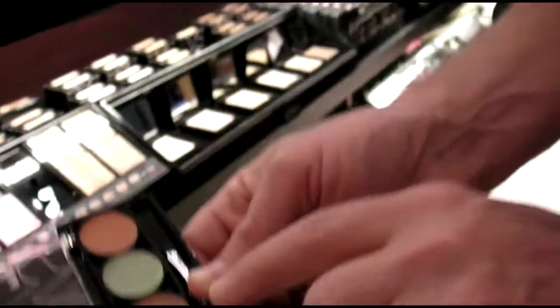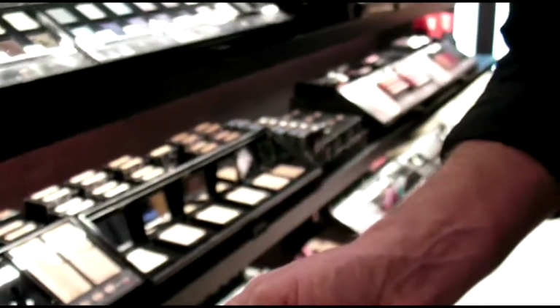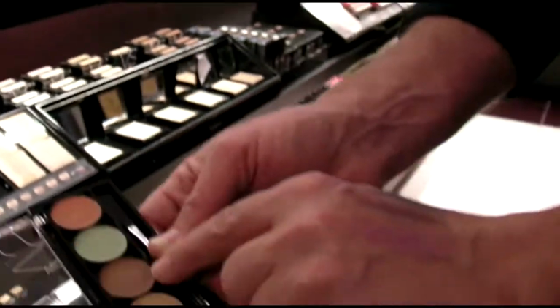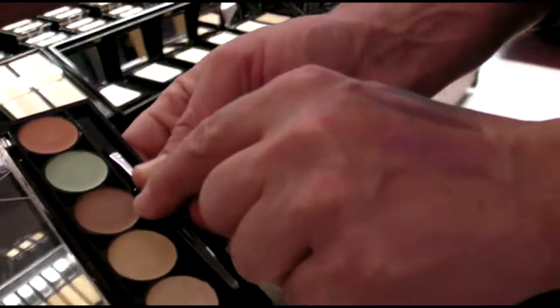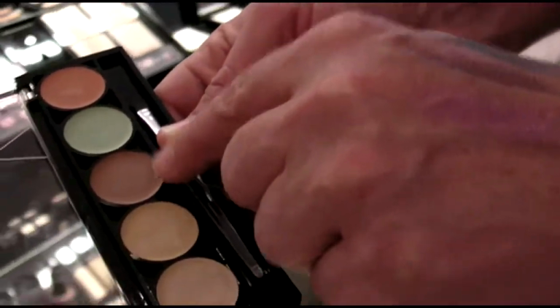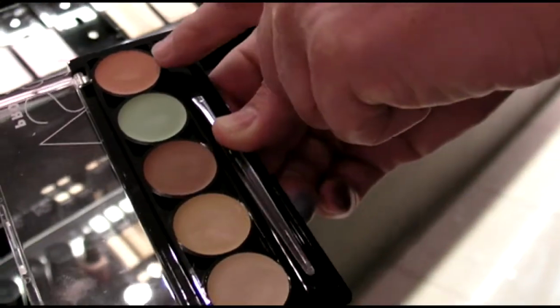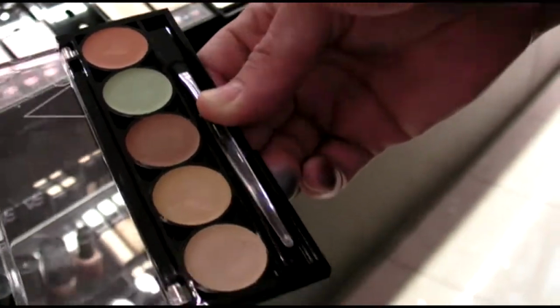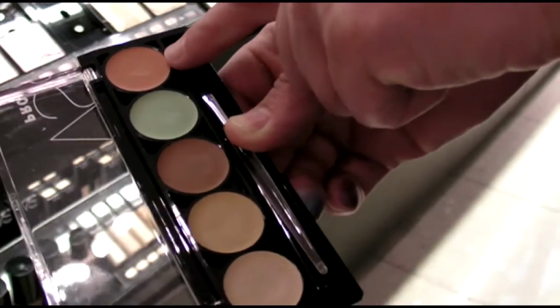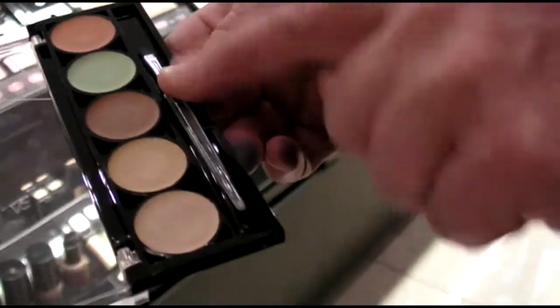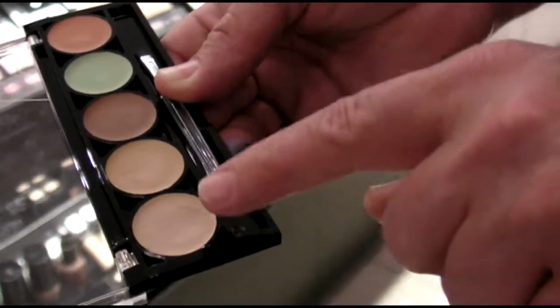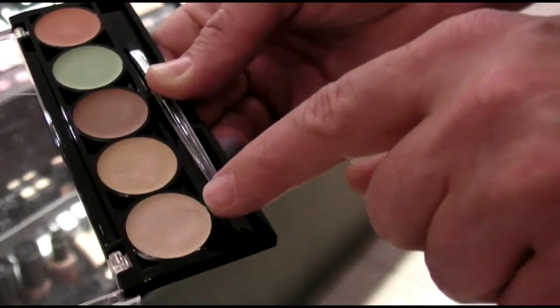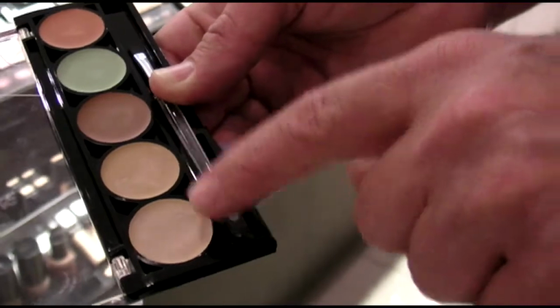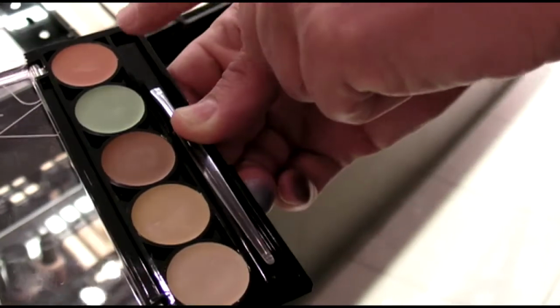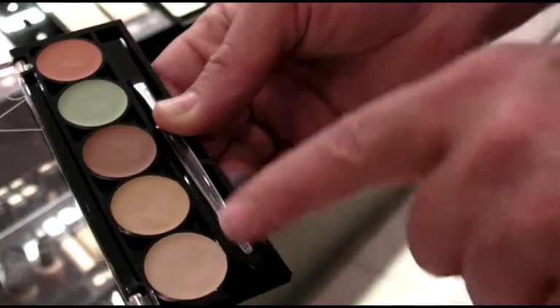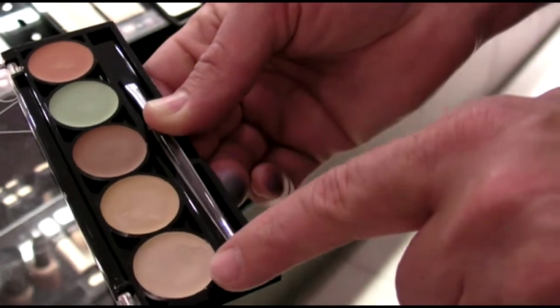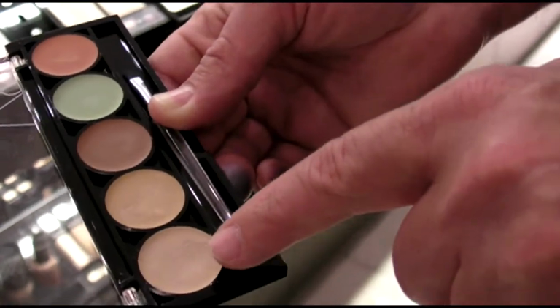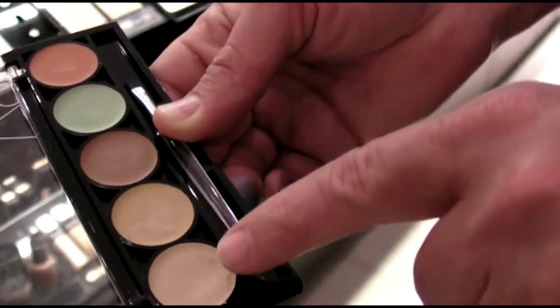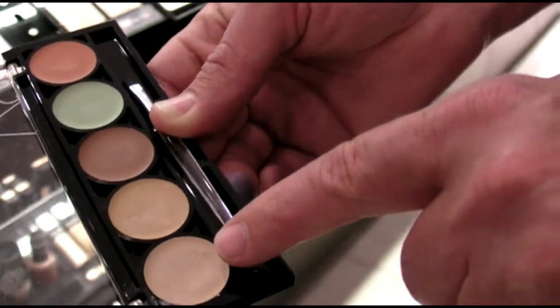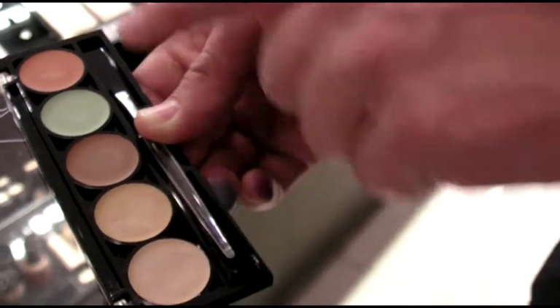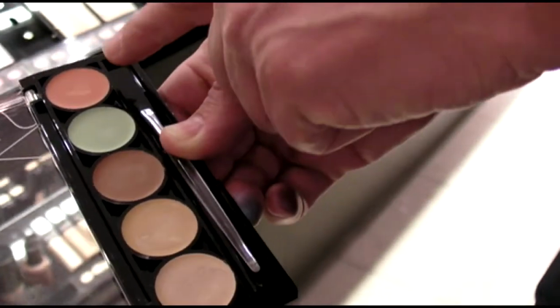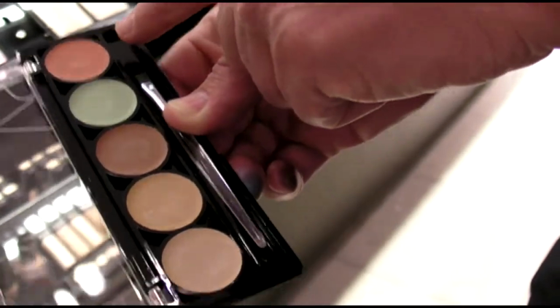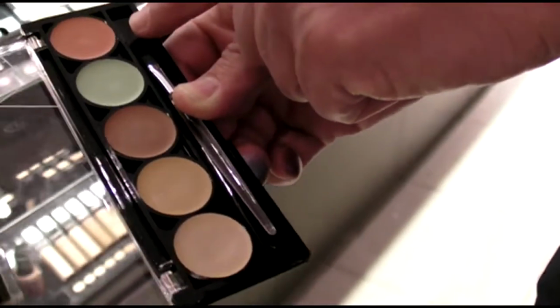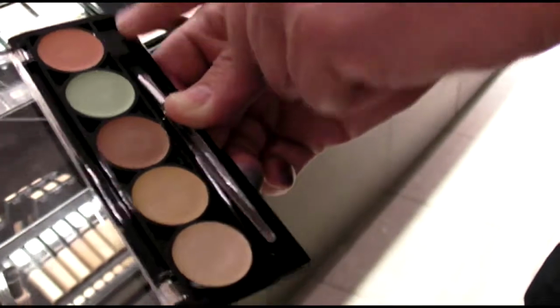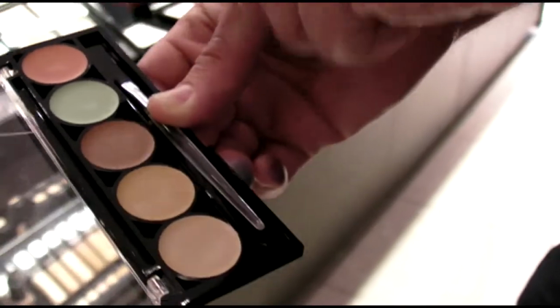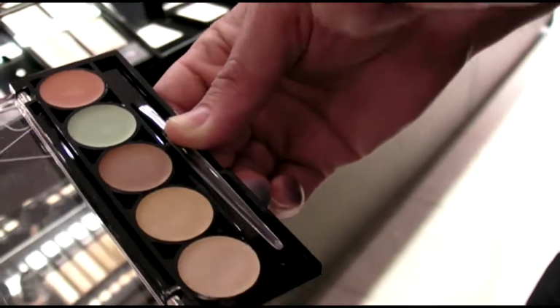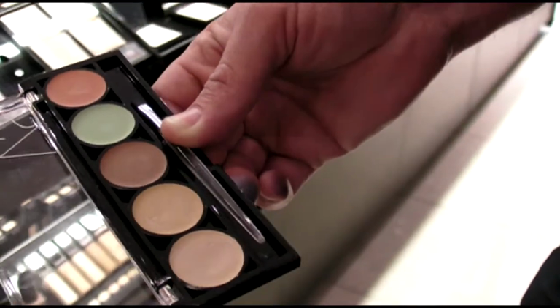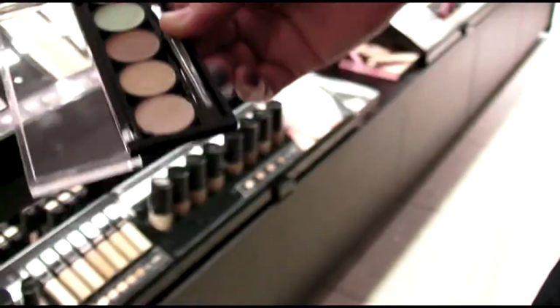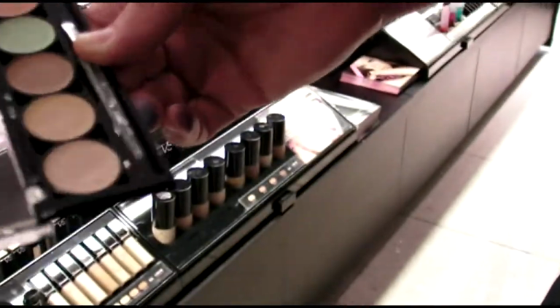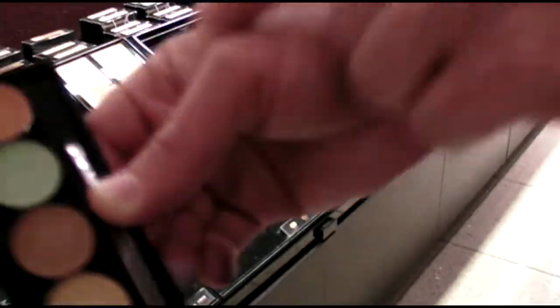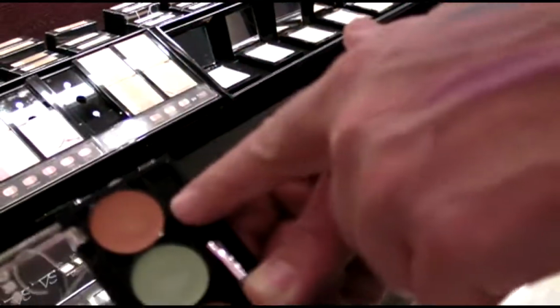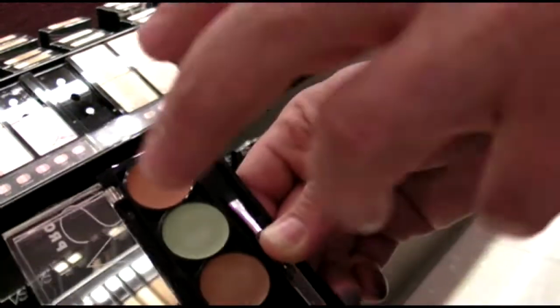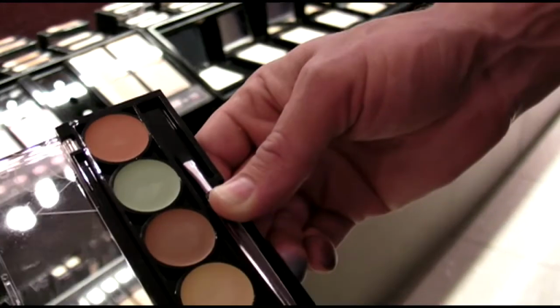If your skin is more toward the darker range, you would use it straight. If your skin is more toward the lighter range, you just mix it with a little piece of that lighter concealer and apply it on the inner part of the eye, and what that does is it brightens. It's an angel's secret to brightening around the eye.